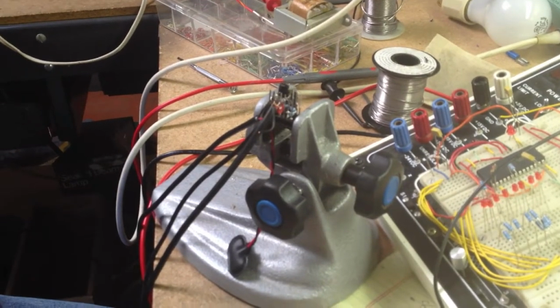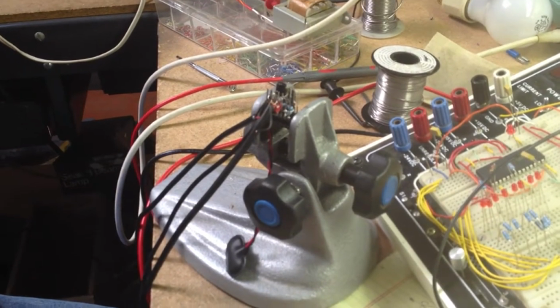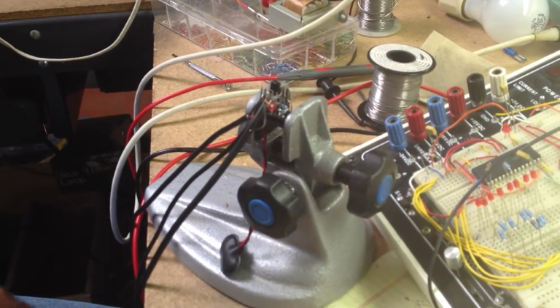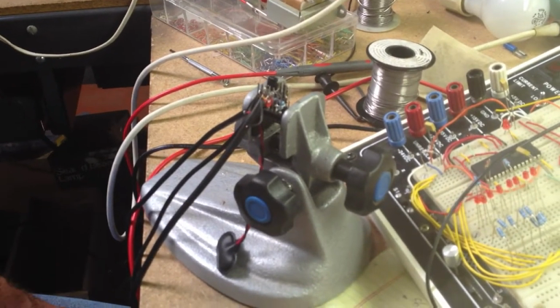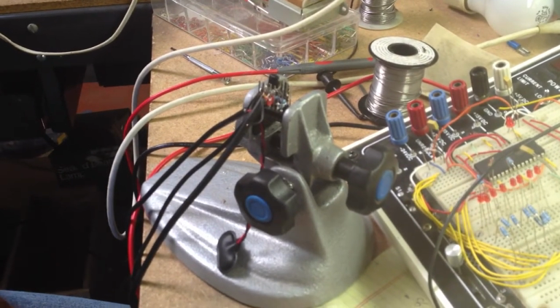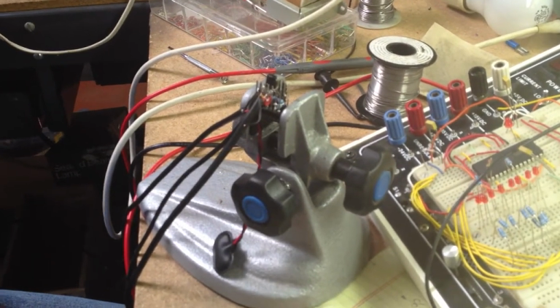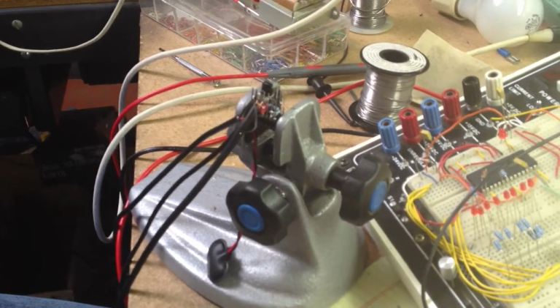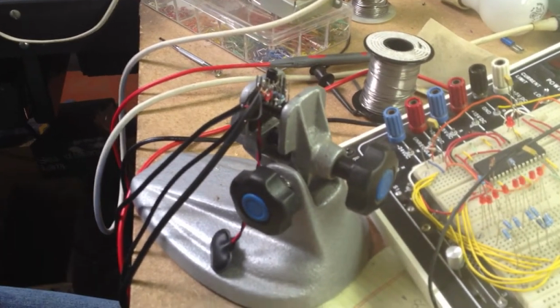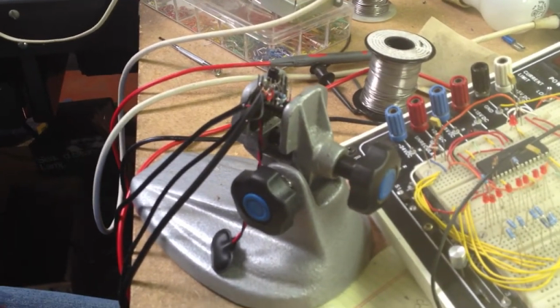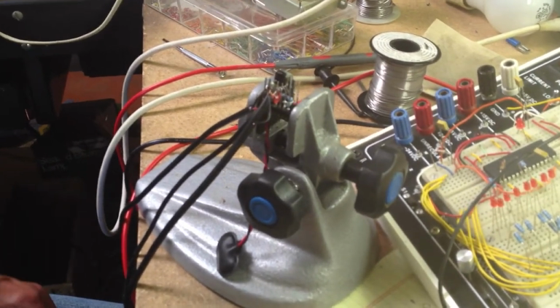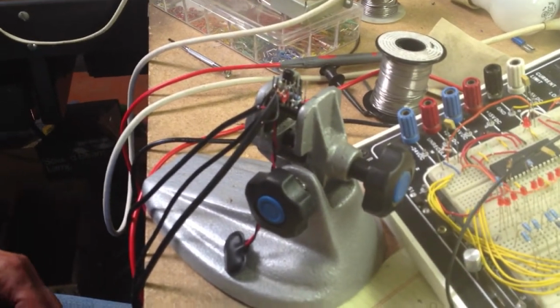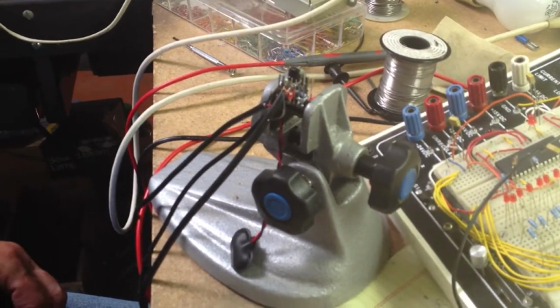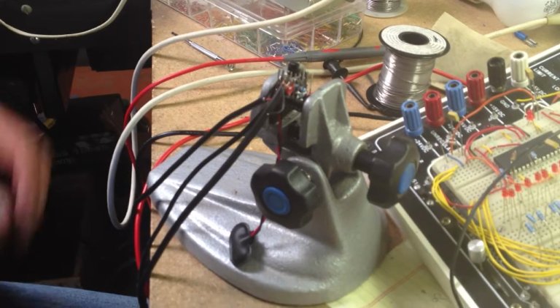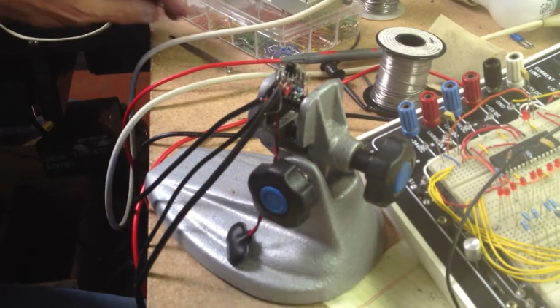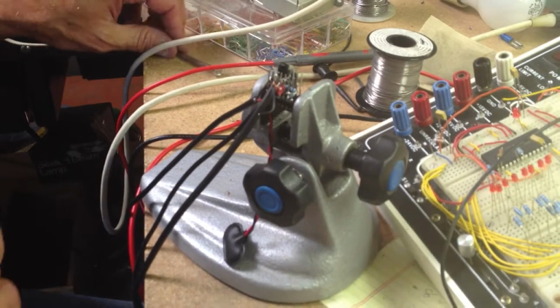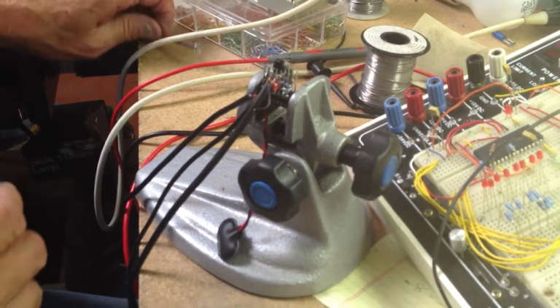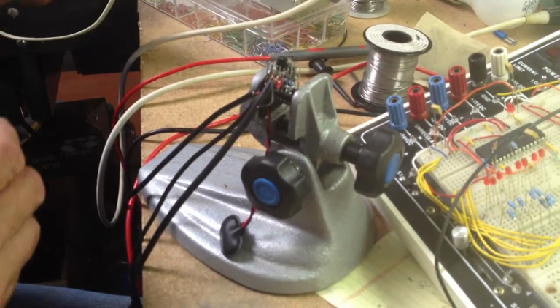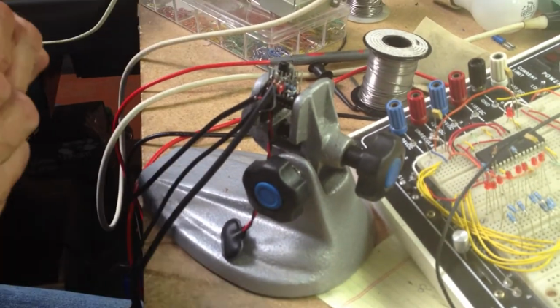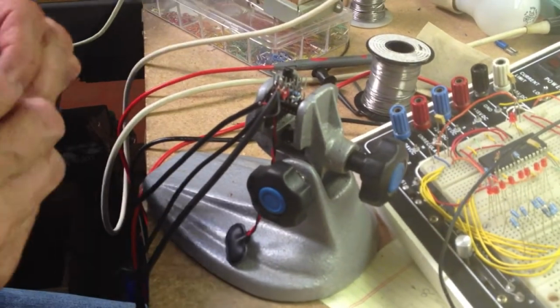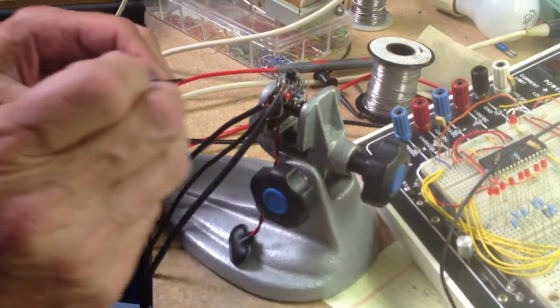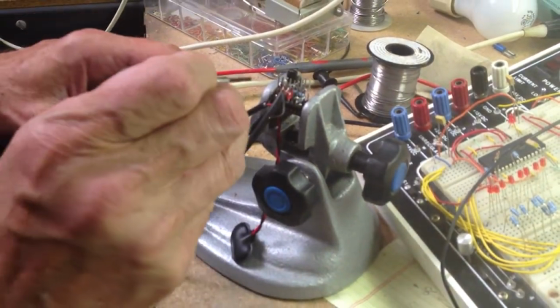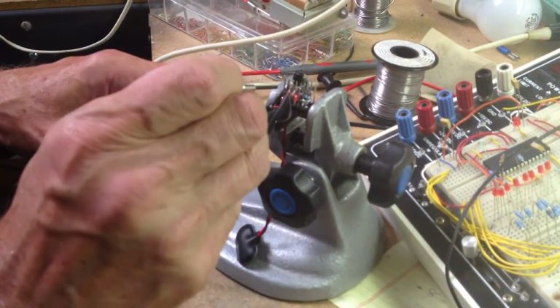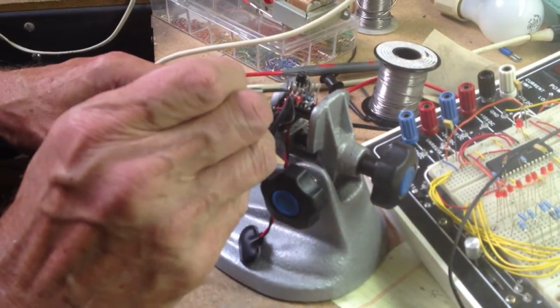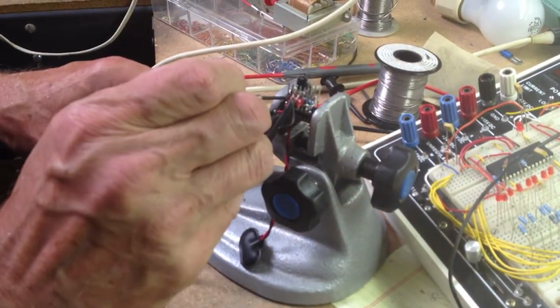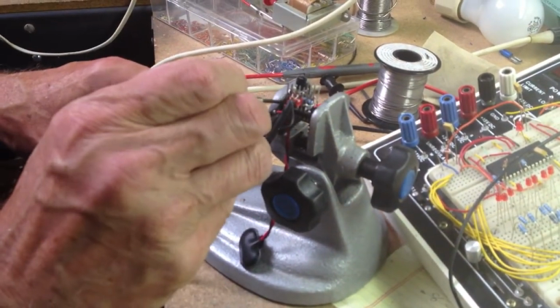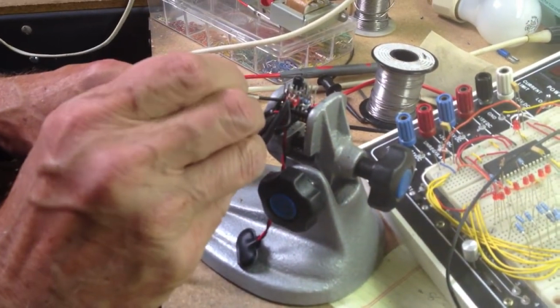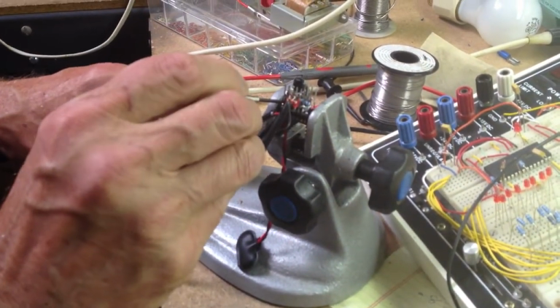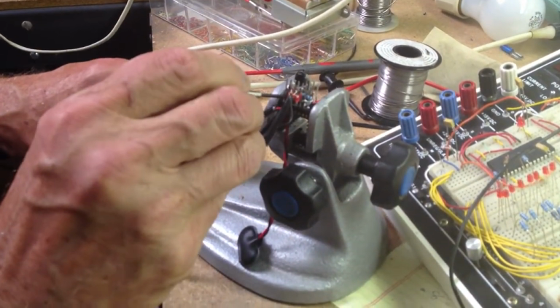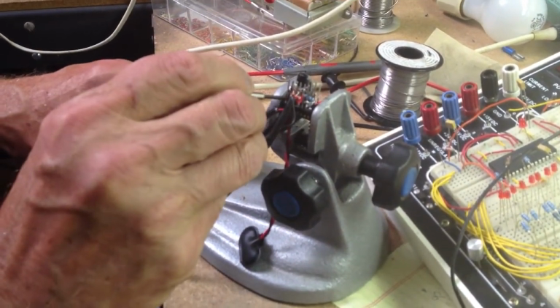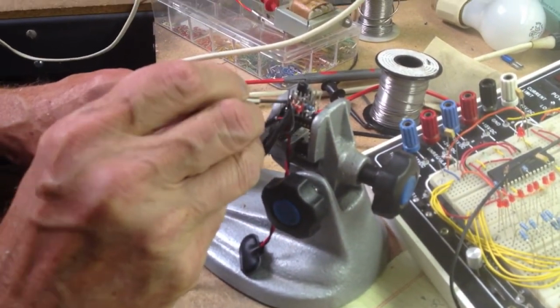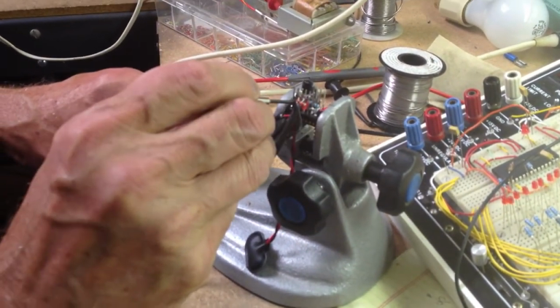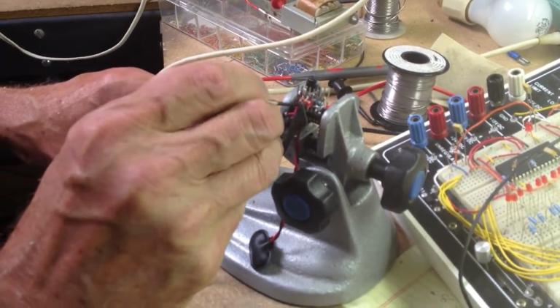Let's try it again. One bum USB cable. Shot number two. Ready for testing. Ready for retesting.